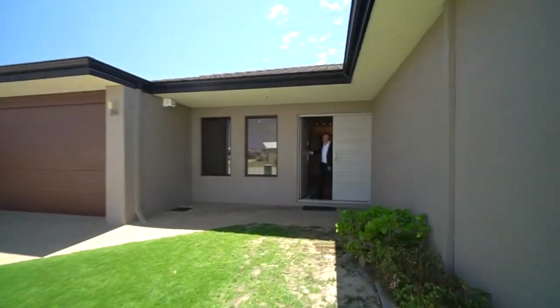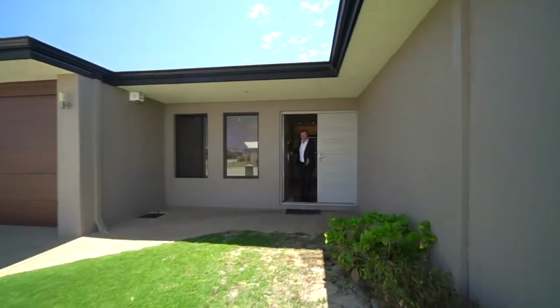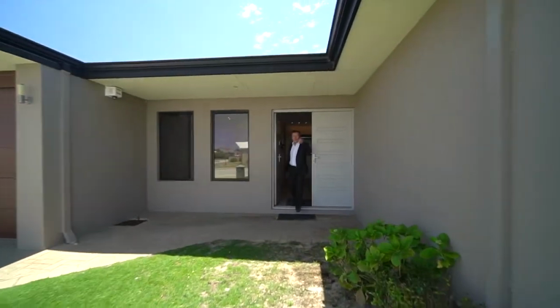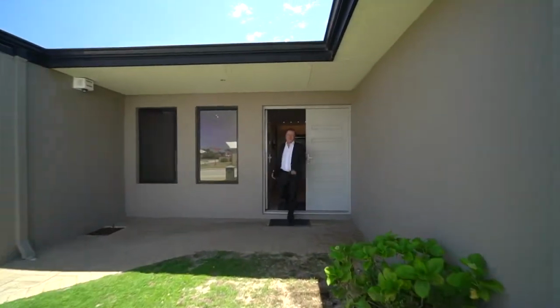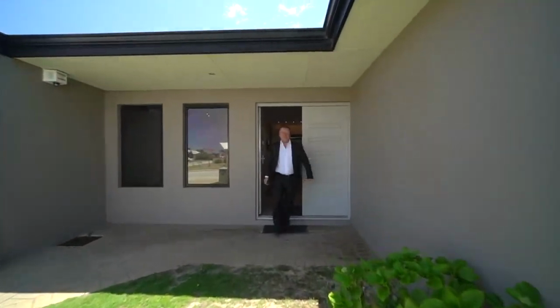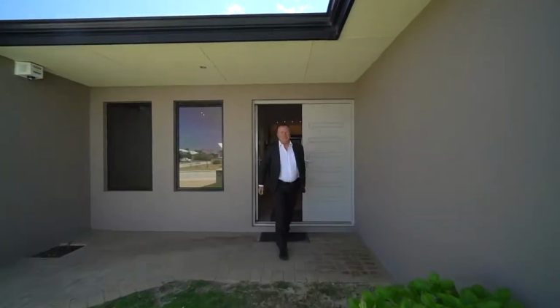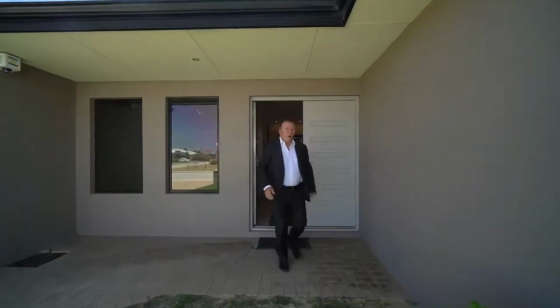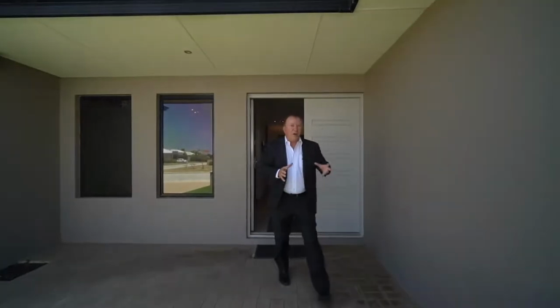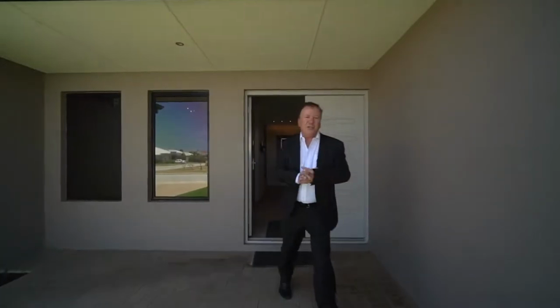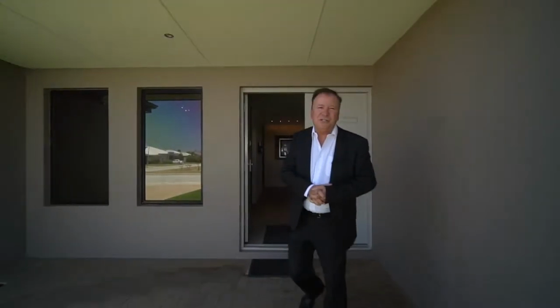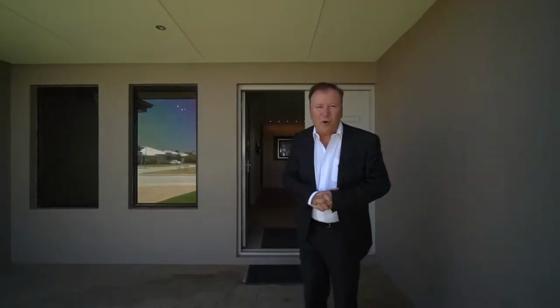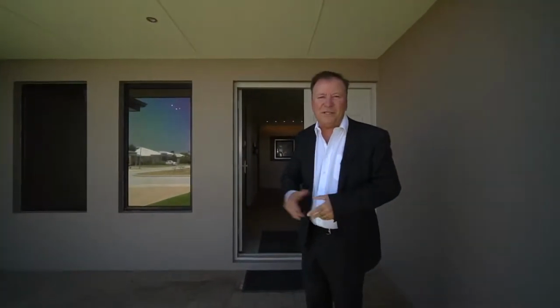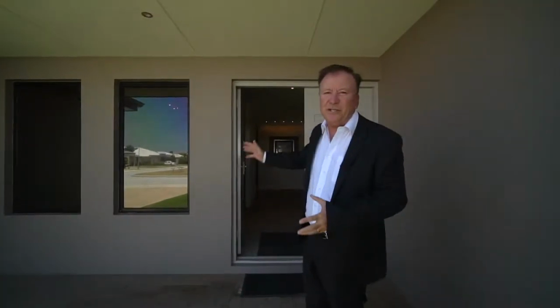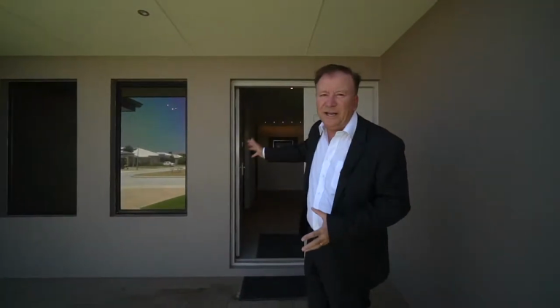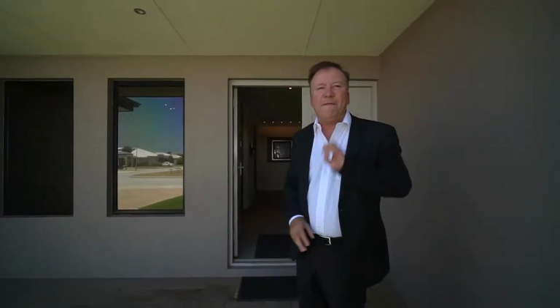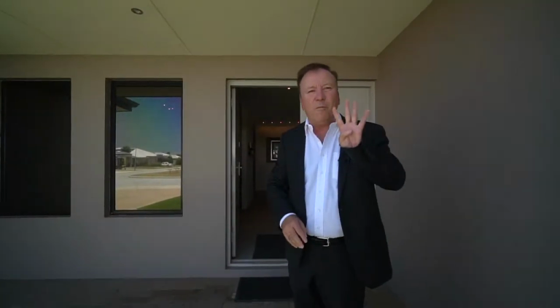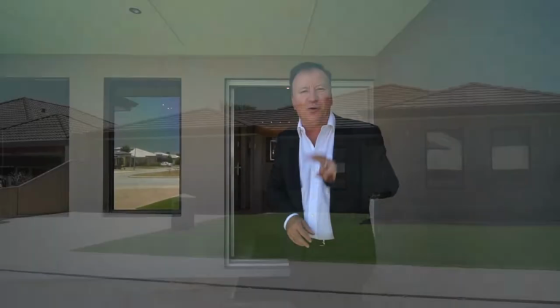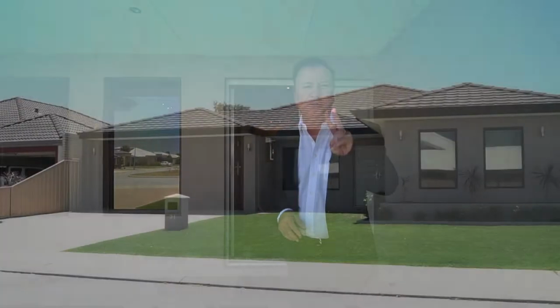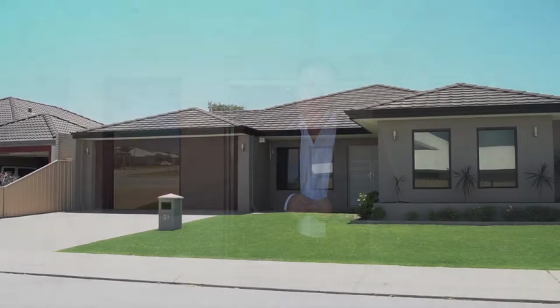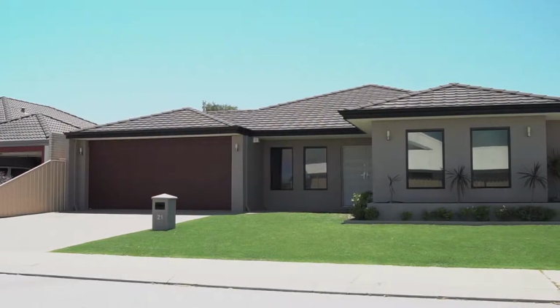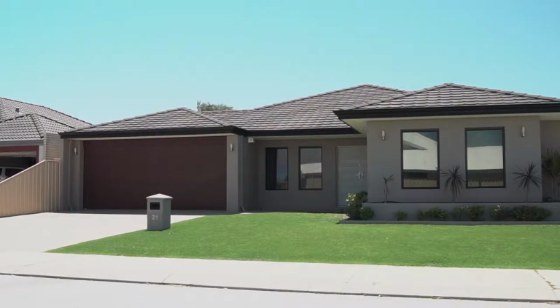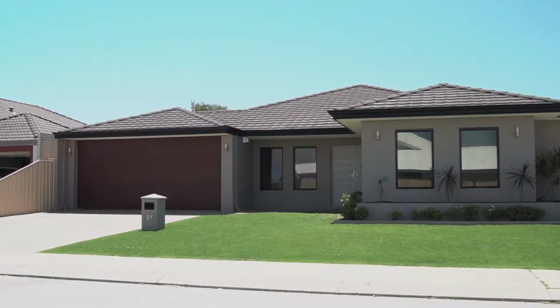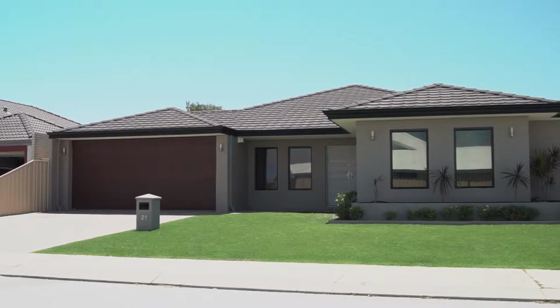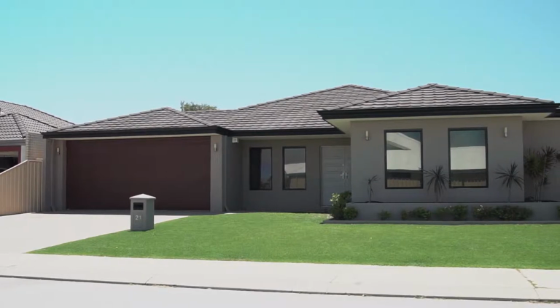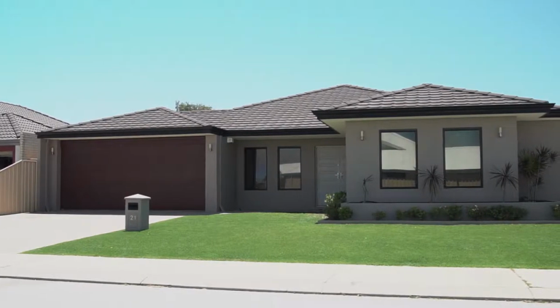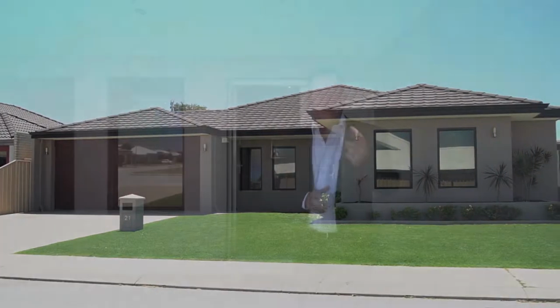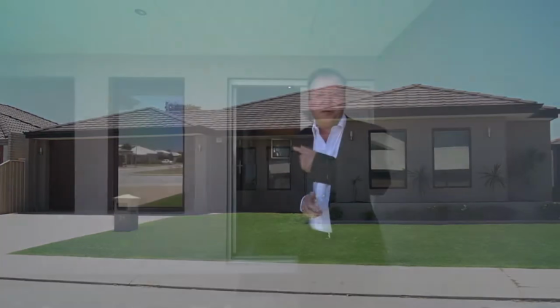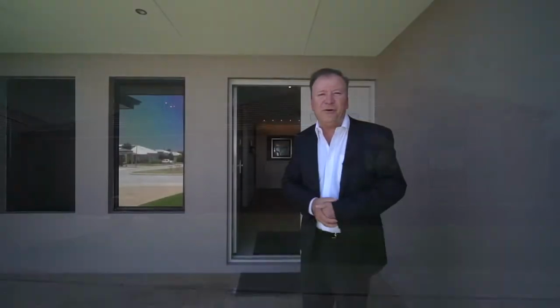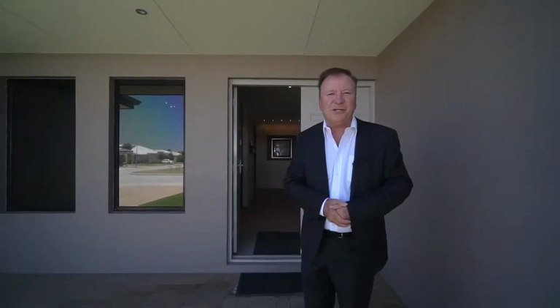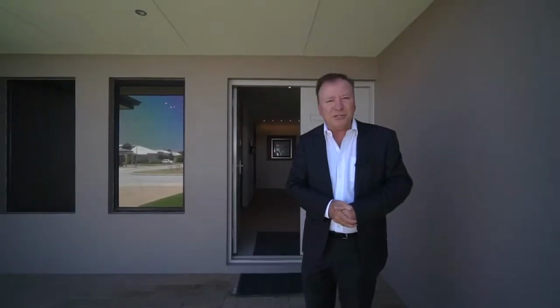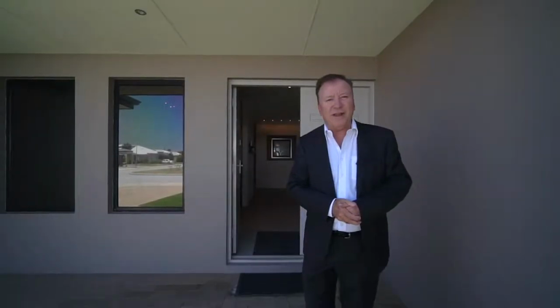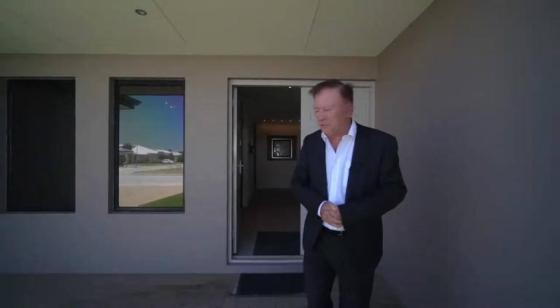Calling all perfectionists! Pride of ownership is so obvious in this idyllic four bedroom, two bathroom and study home — worthy of your consideration. Come inside and have a look.